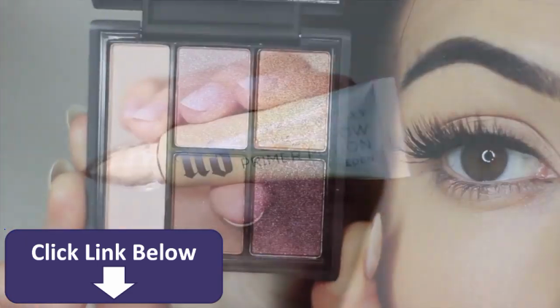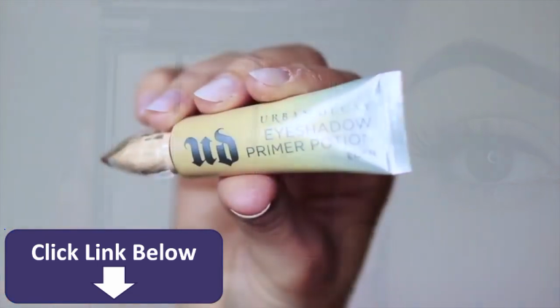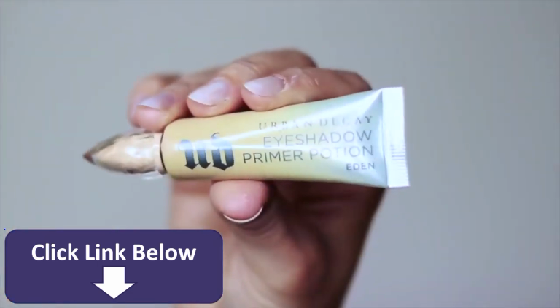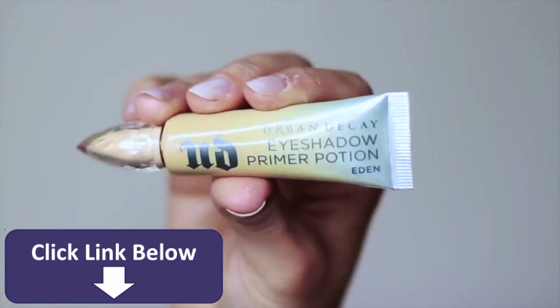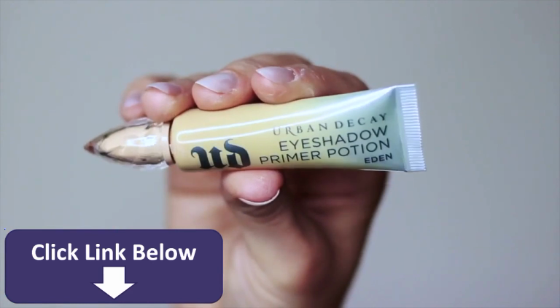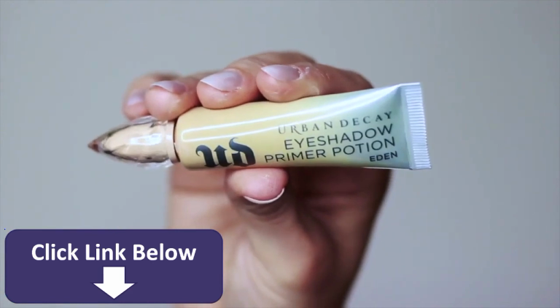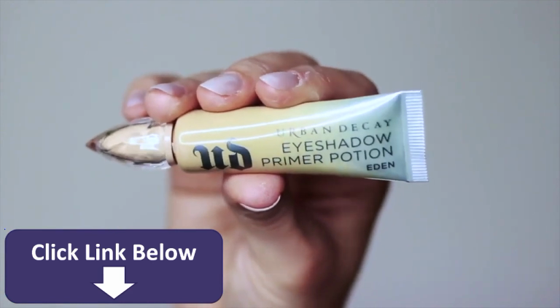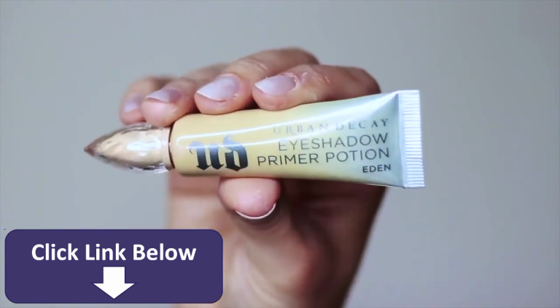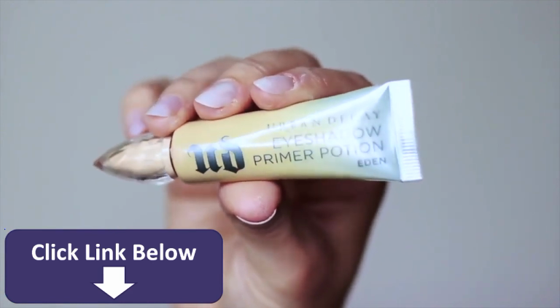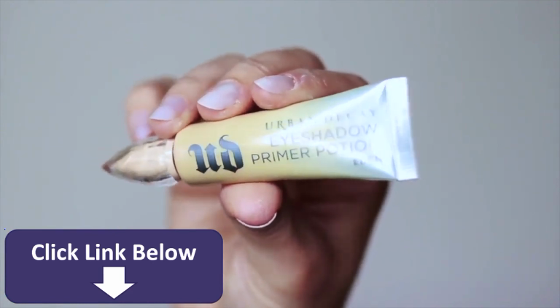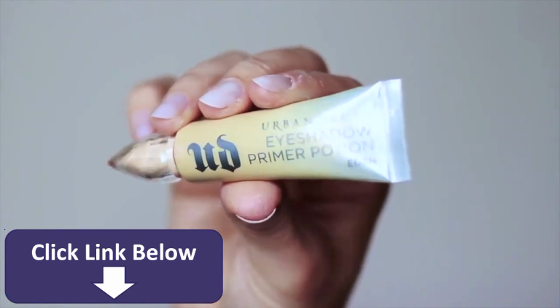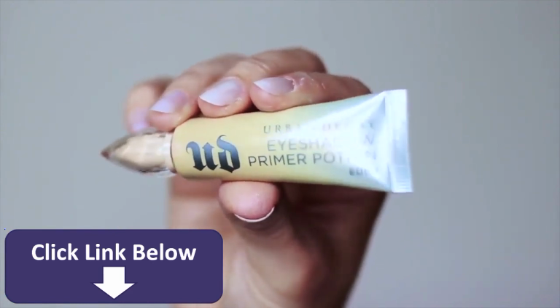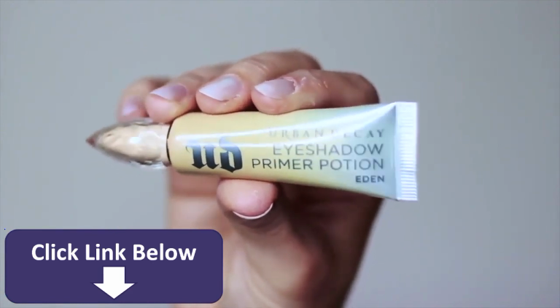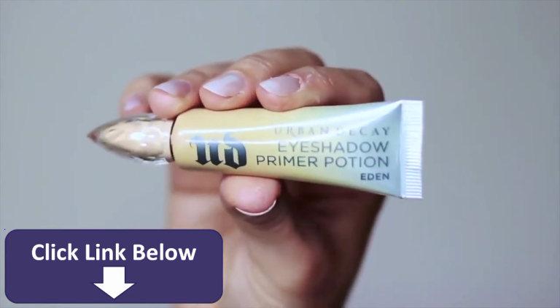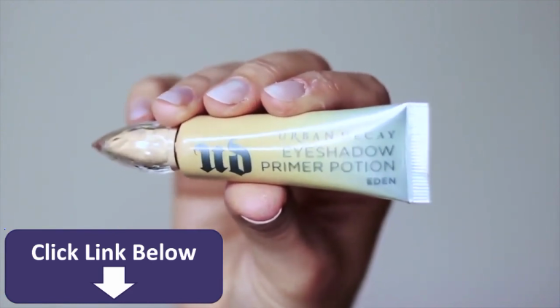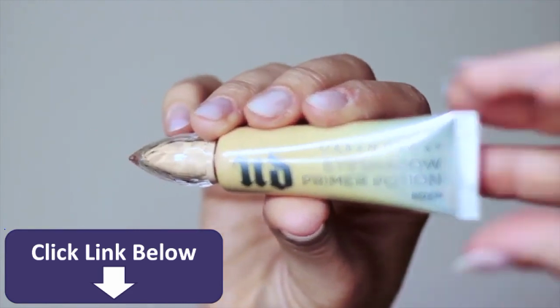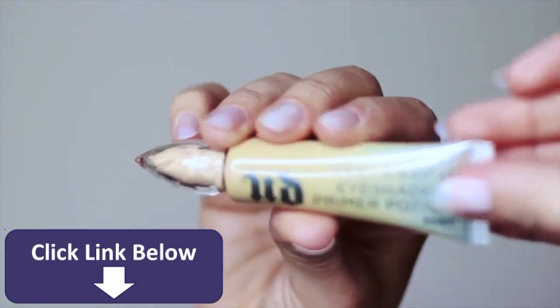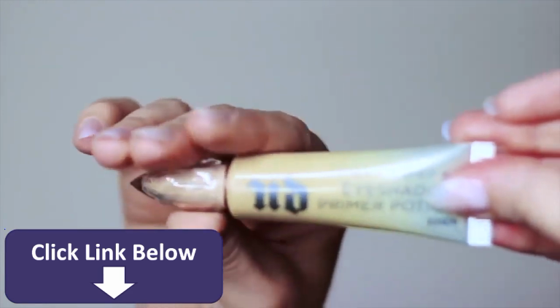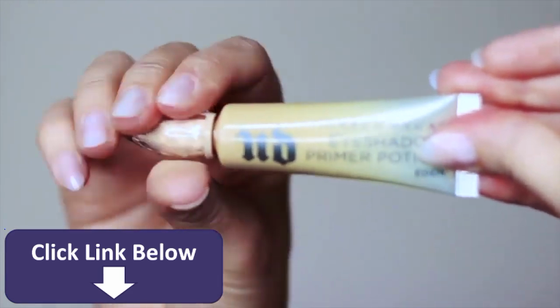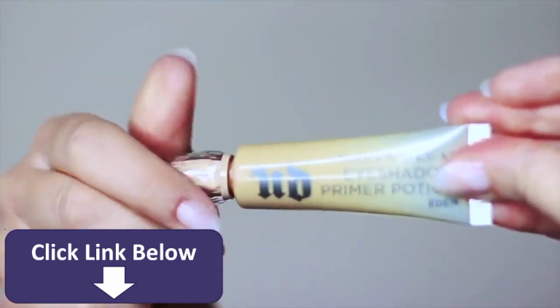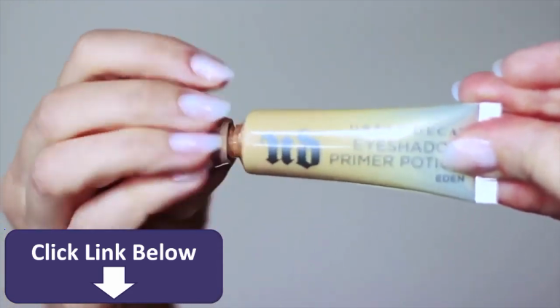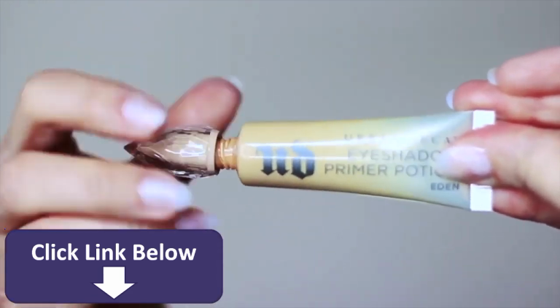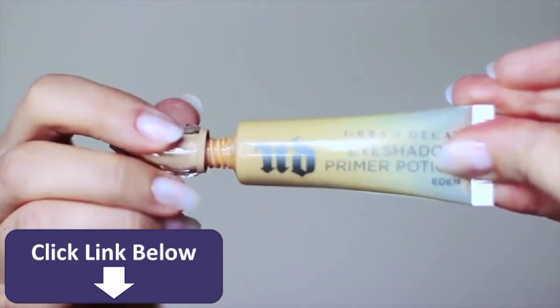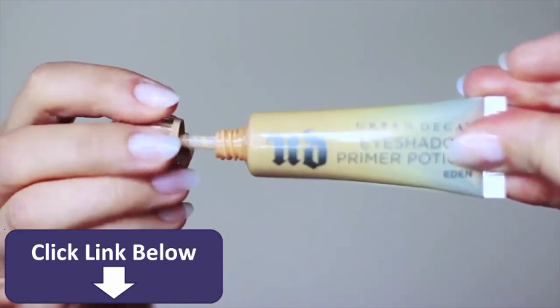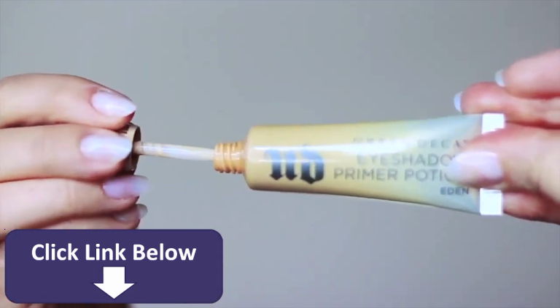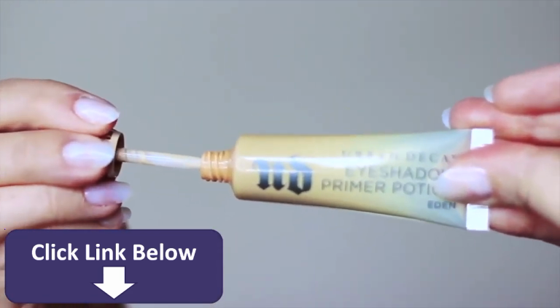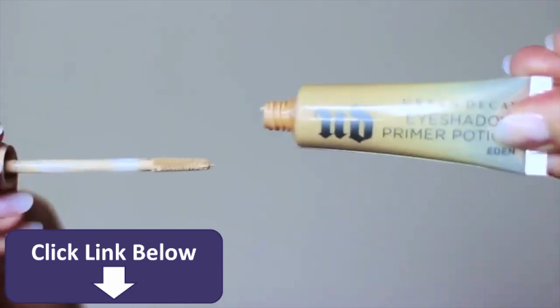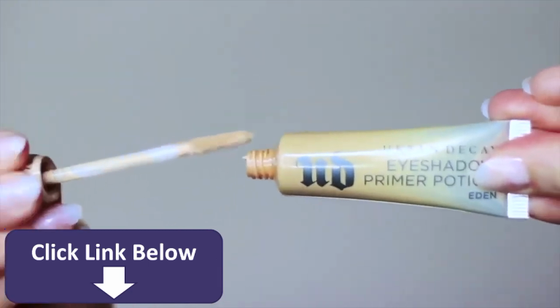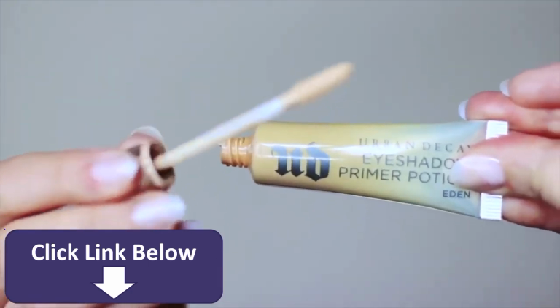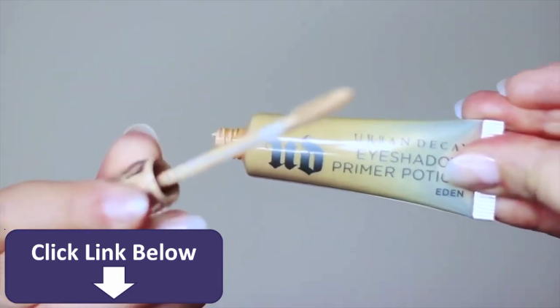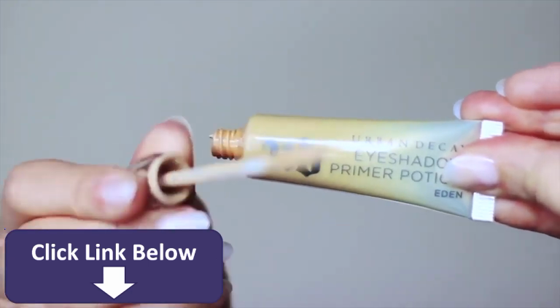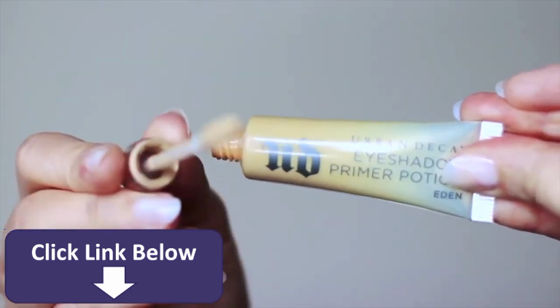As always, before we start any makeup look we're going to apply a primer. This is going to work as a base on our lids, give our eyeshadow something to hold on to, and also help our shadows last longer. Bear in mind you don't have to use Urban Decay — you can always use the e.l.f. primer which works great too.